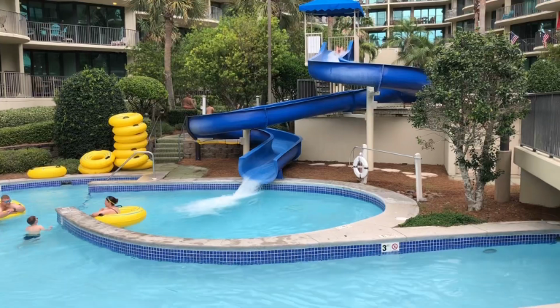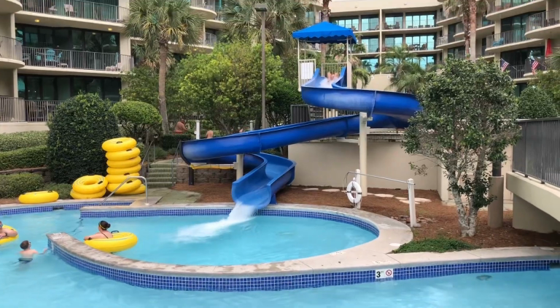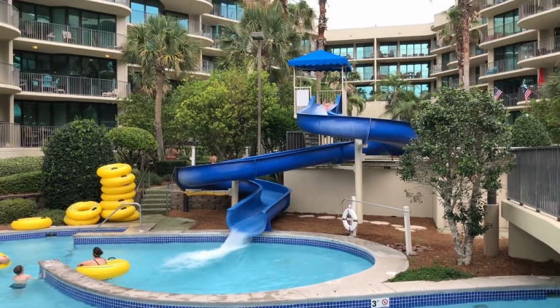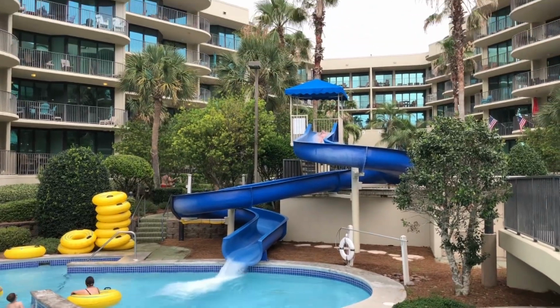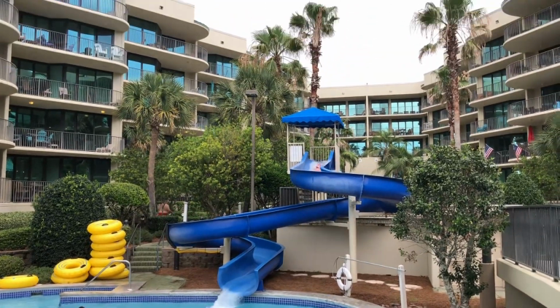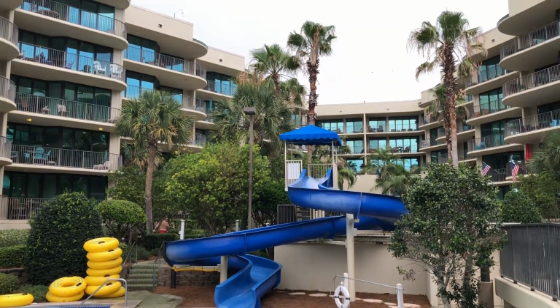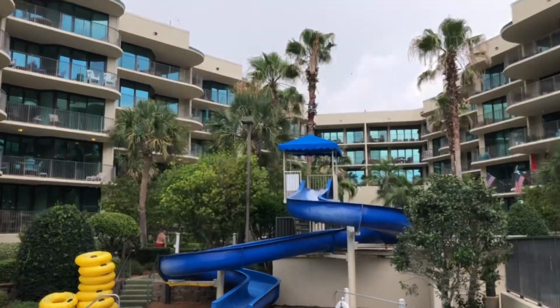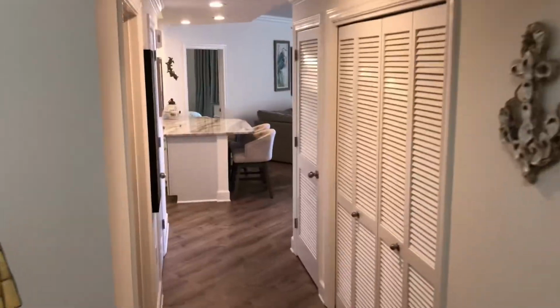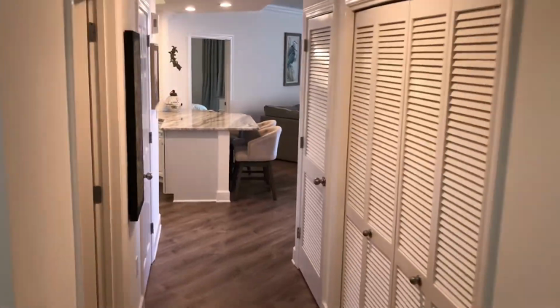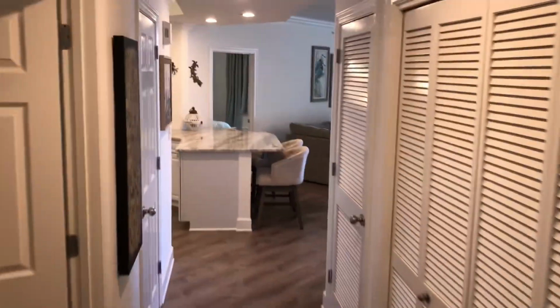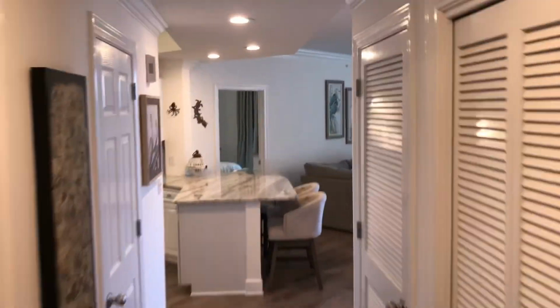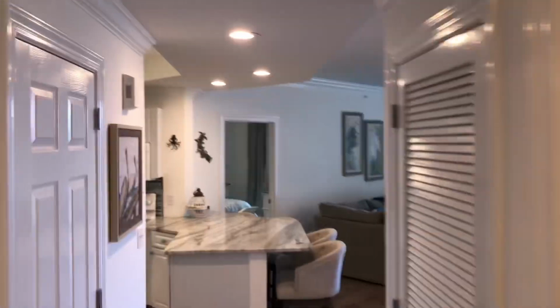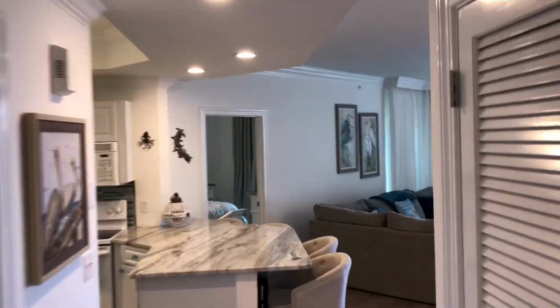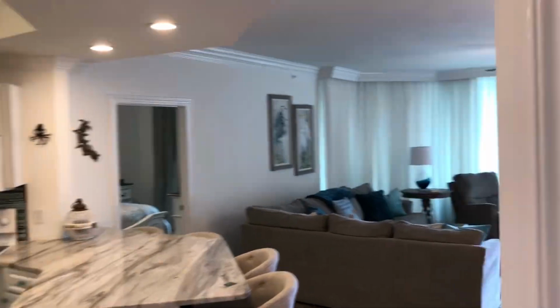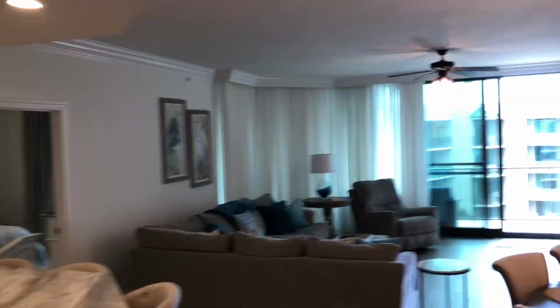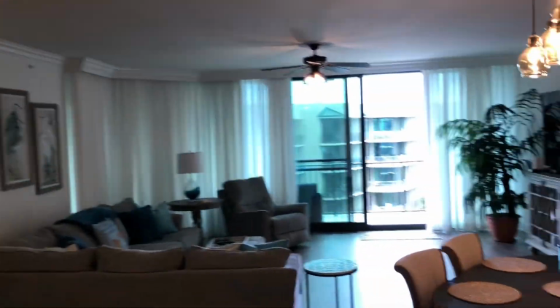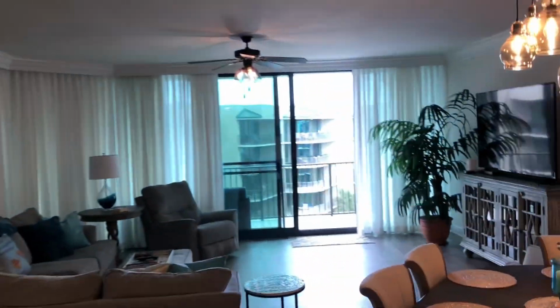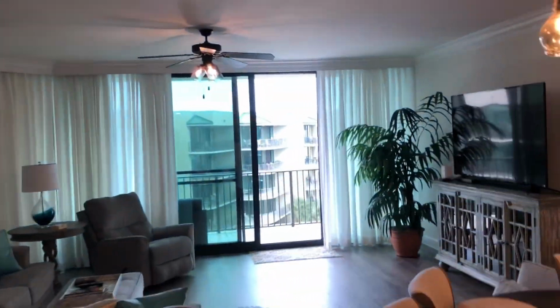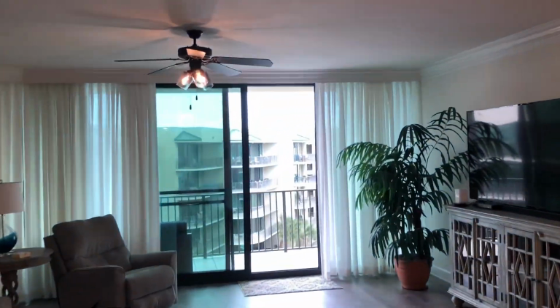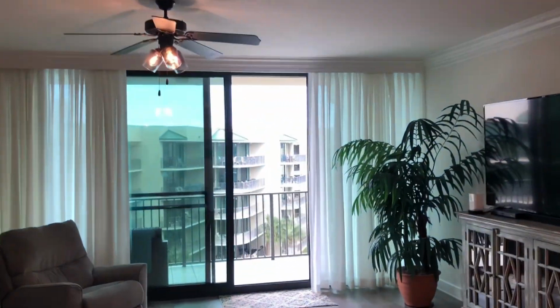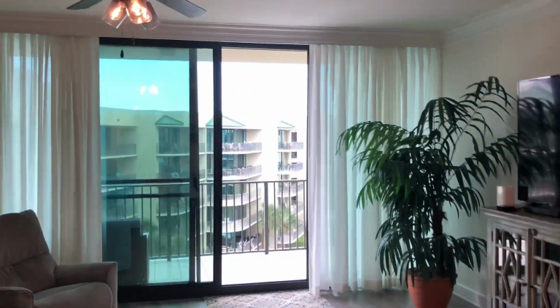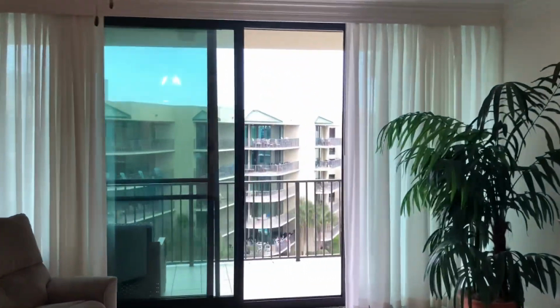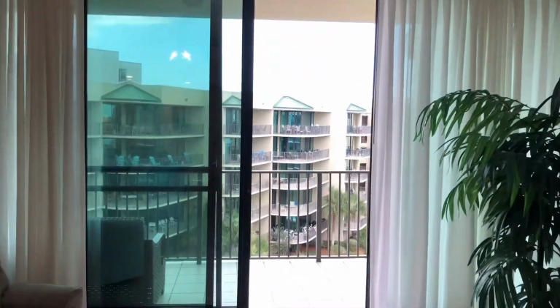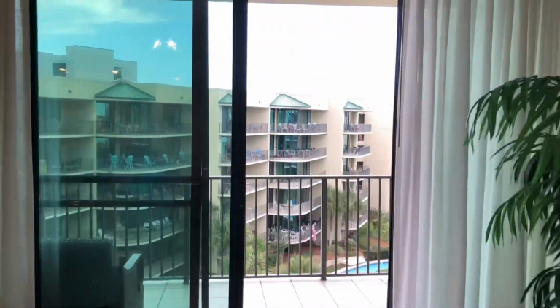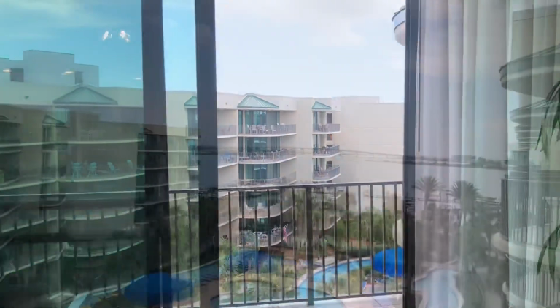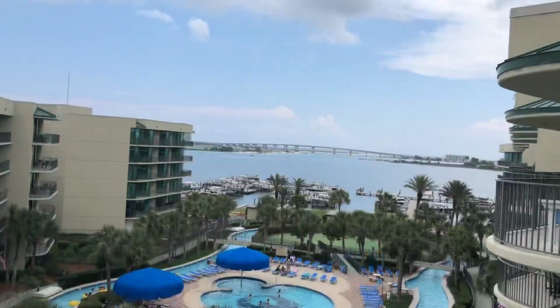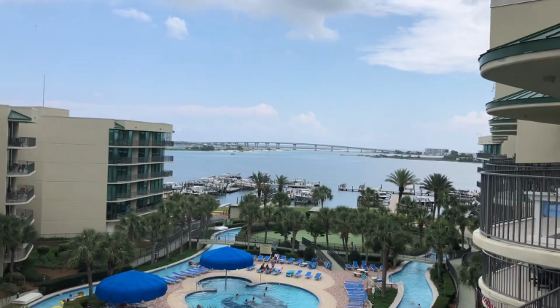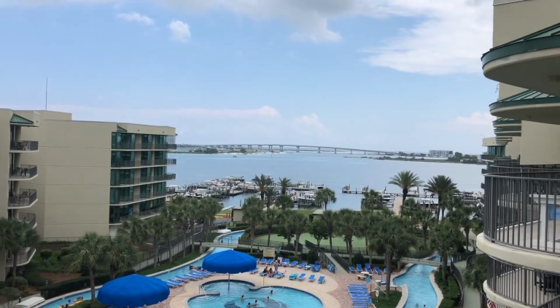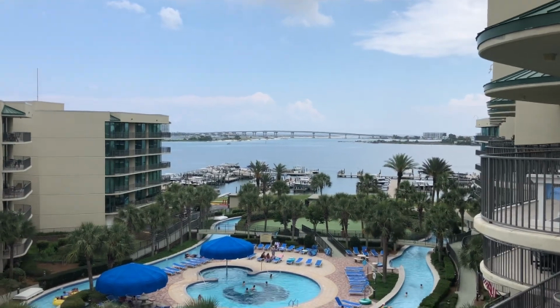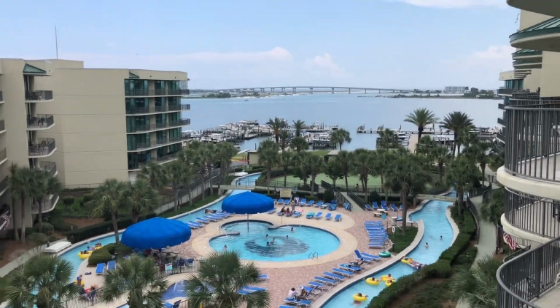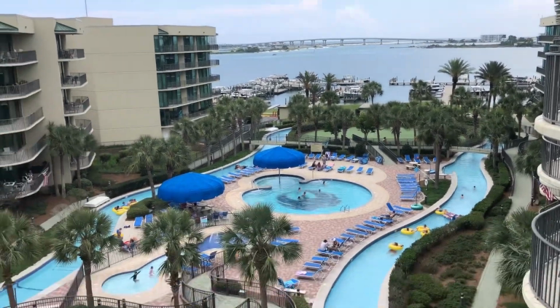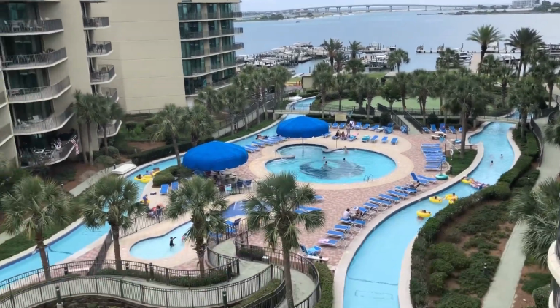Hello, today I'm in Orange Beach, Alabama, touring this beautiful waterfront condo located in Phoenix on the Bay. Let's head straight out to the patio and take in this beautiful view of all of the outdoor amenities as well as the pass.